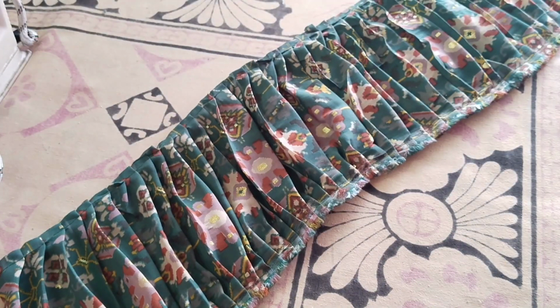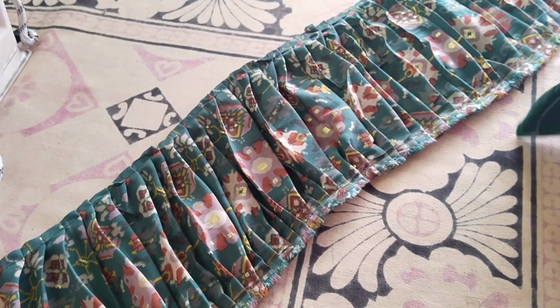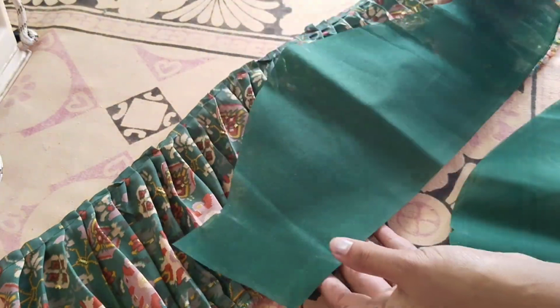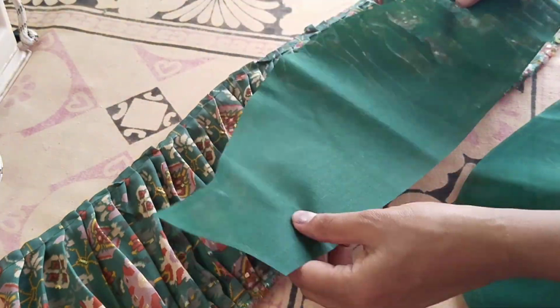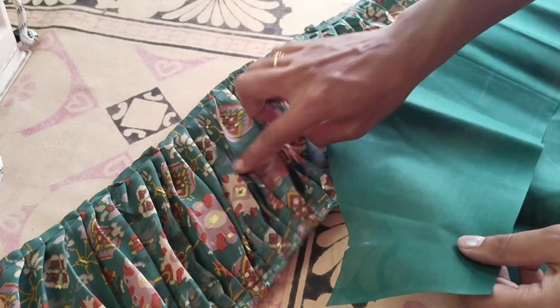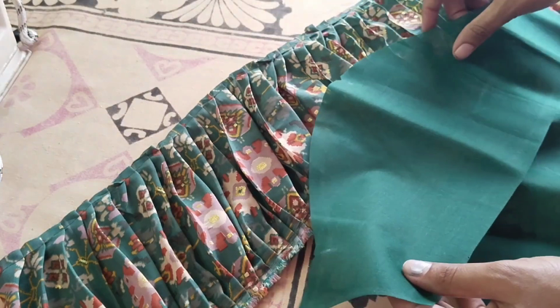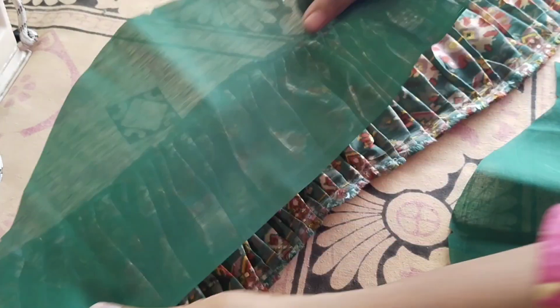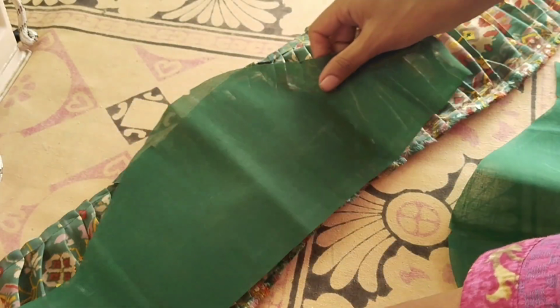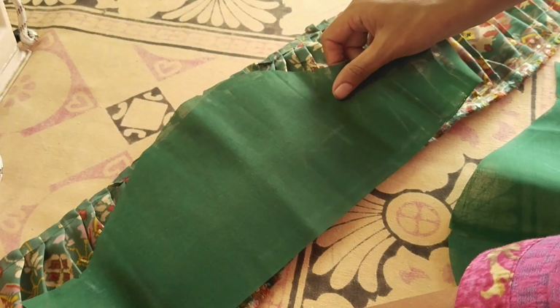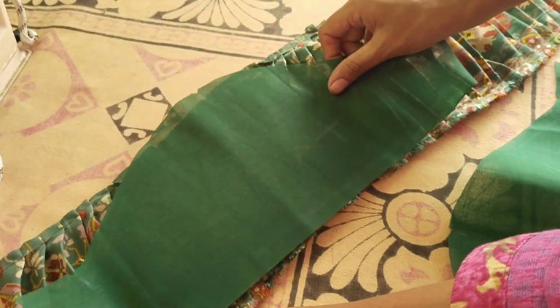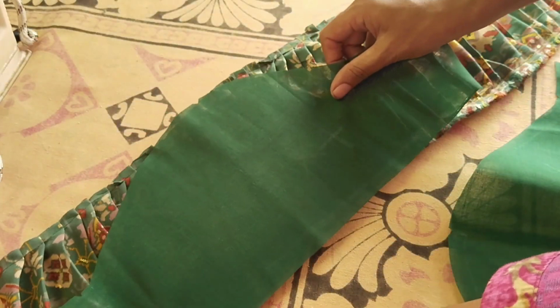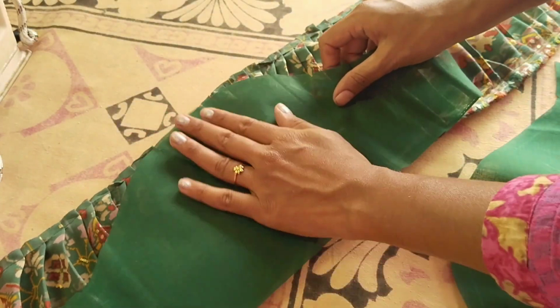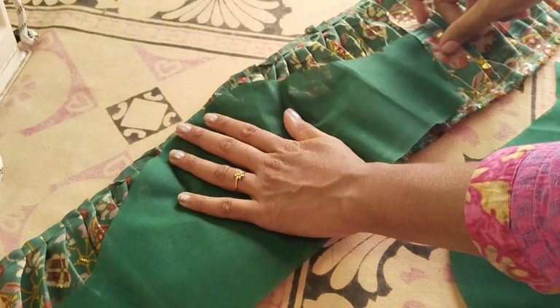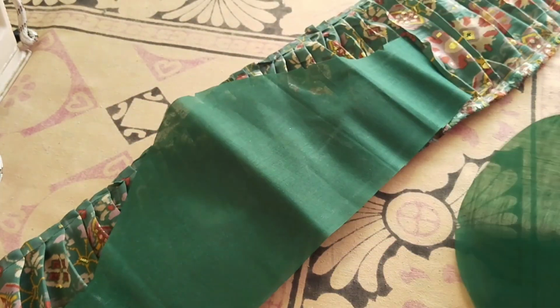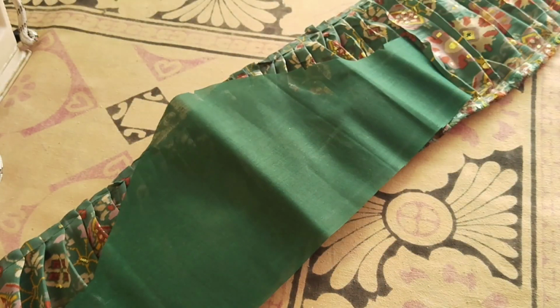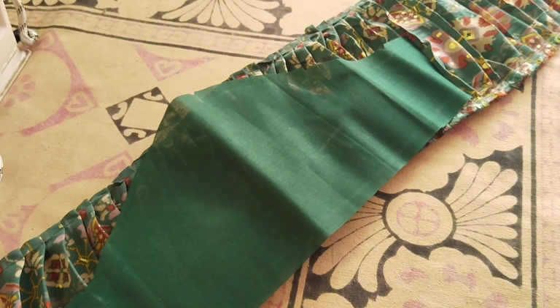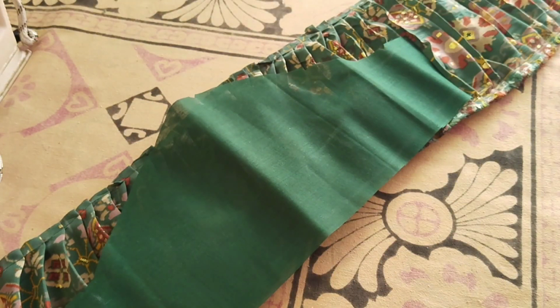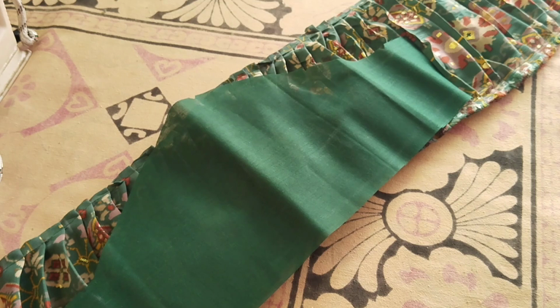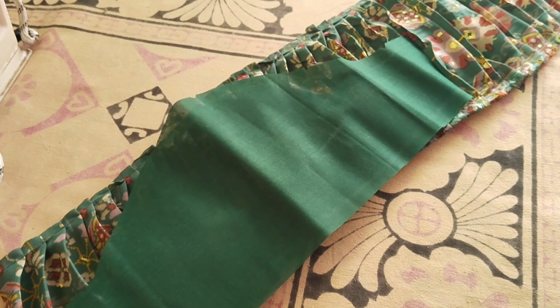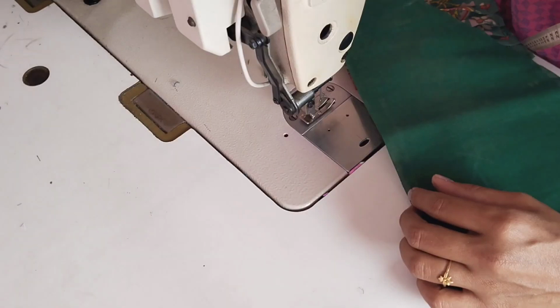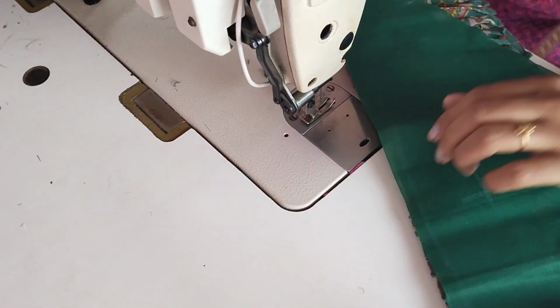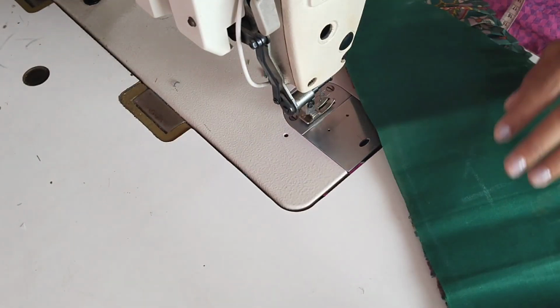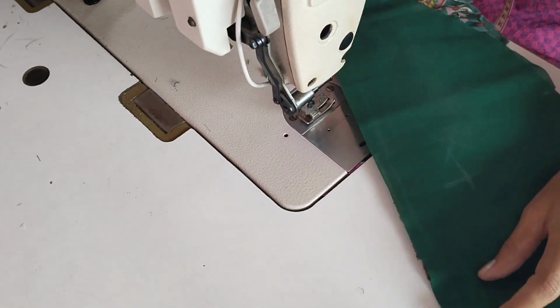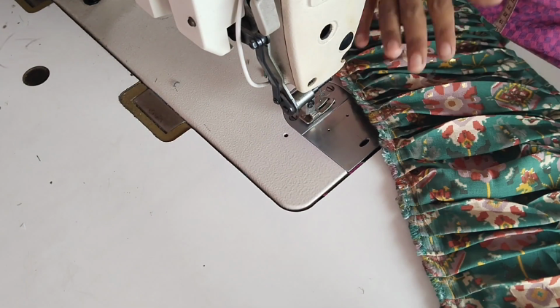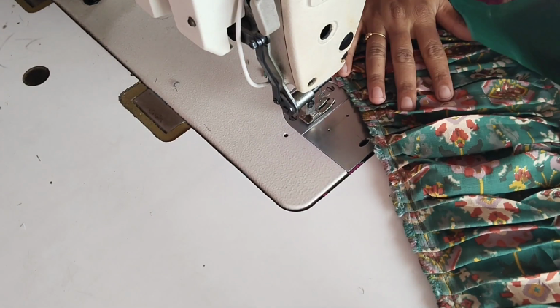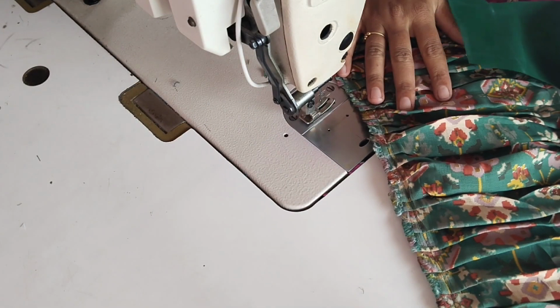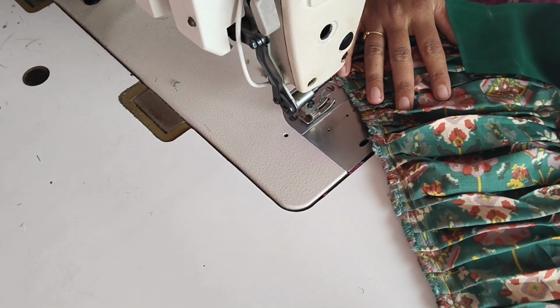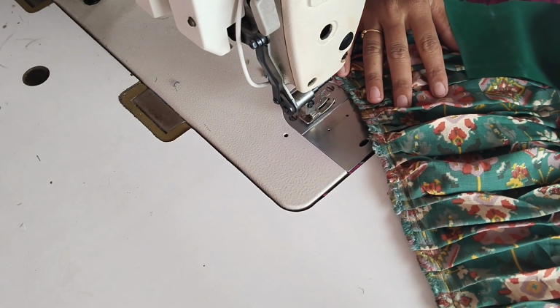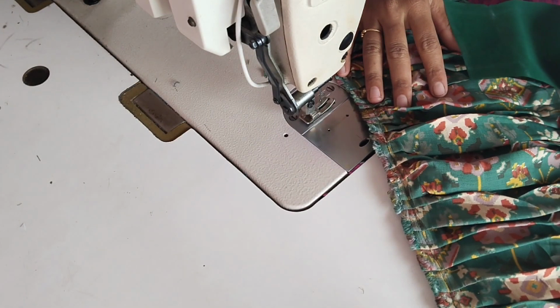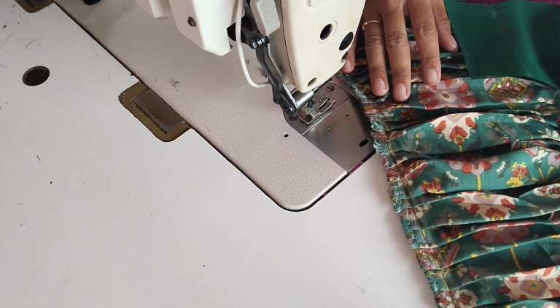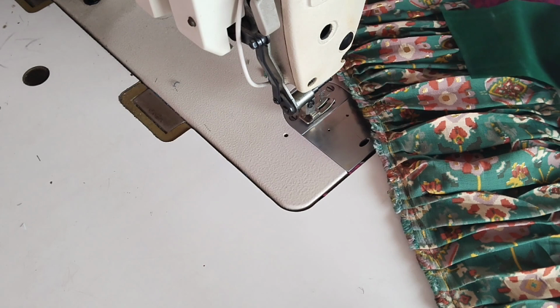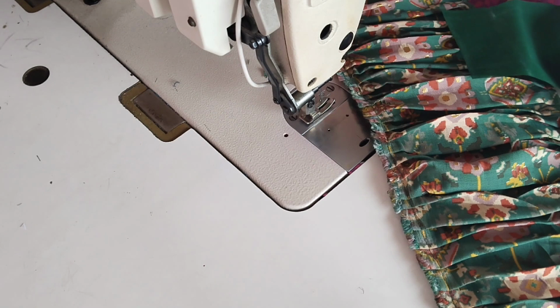Now put the lining cloth in the back and cut it. We cut the lining cloth in the back and cut it. Put the lining cloth in the back — this pleat is made of 4 lines.